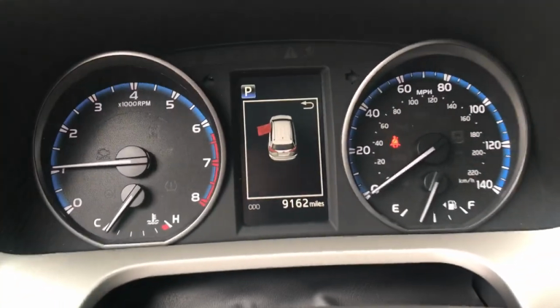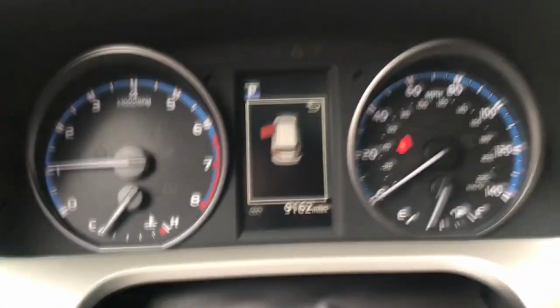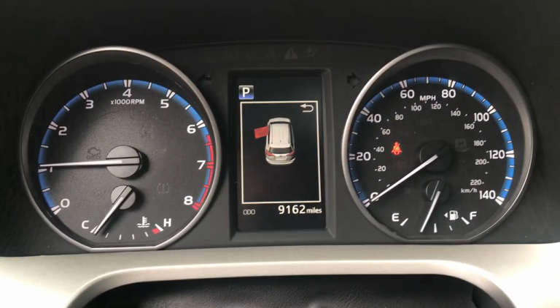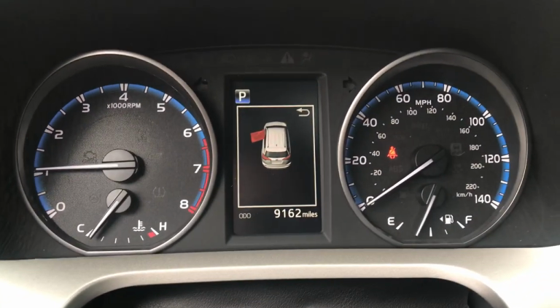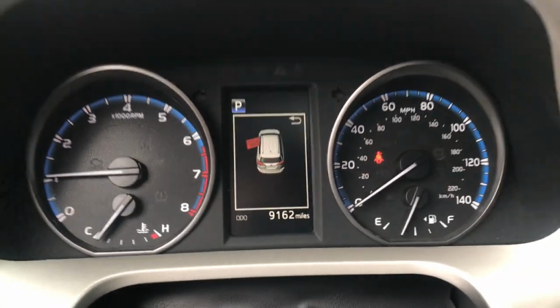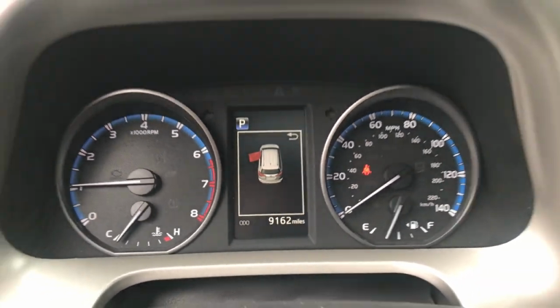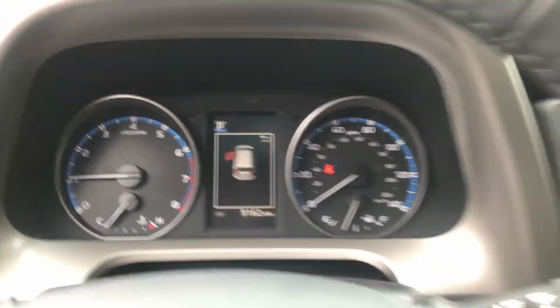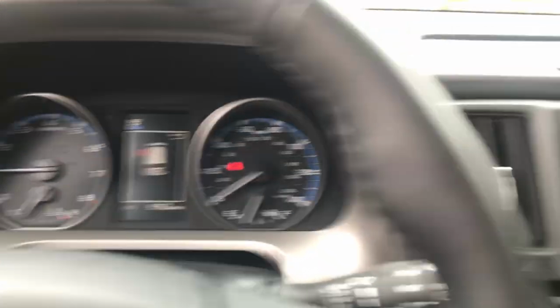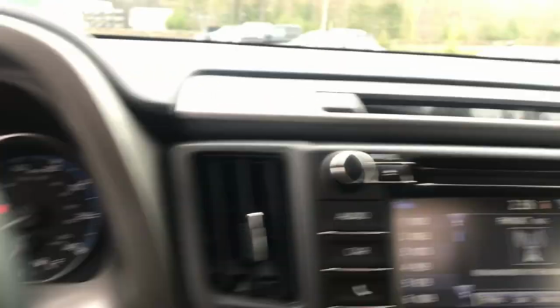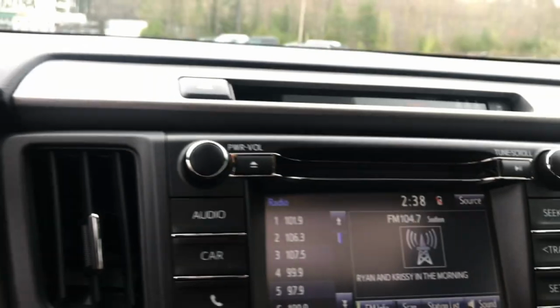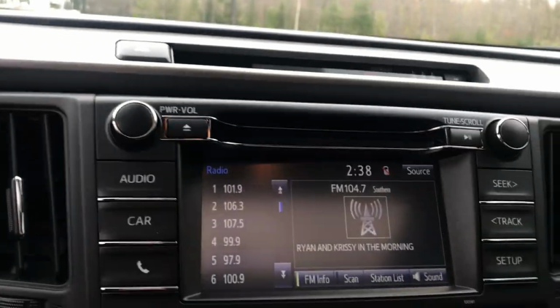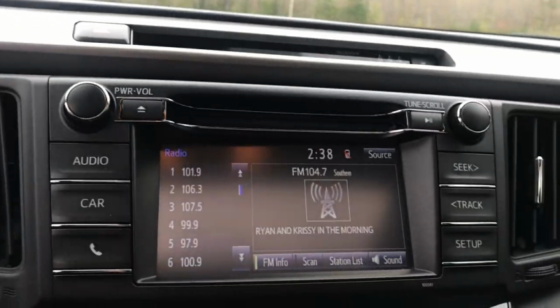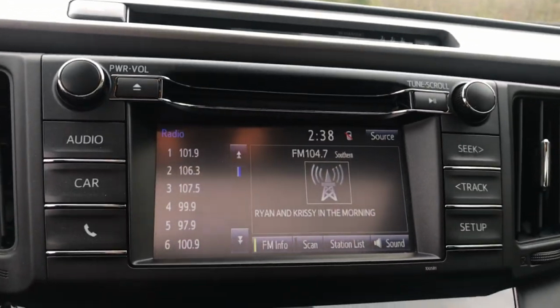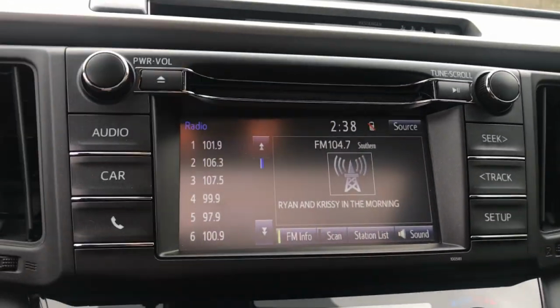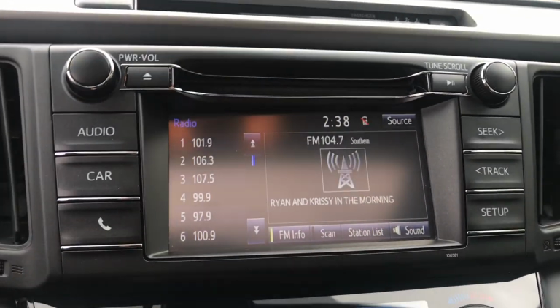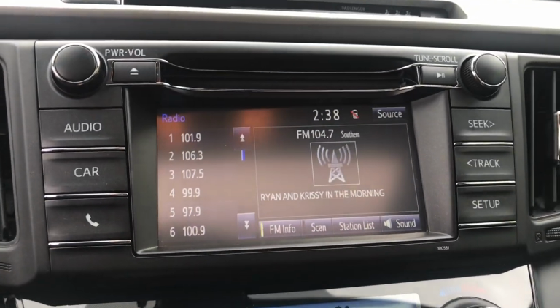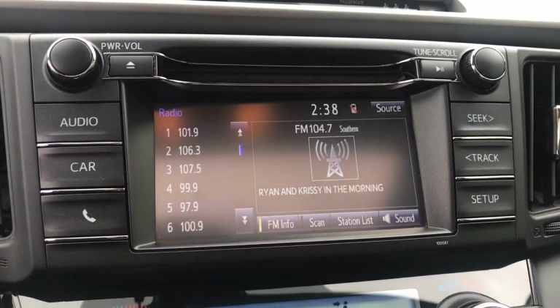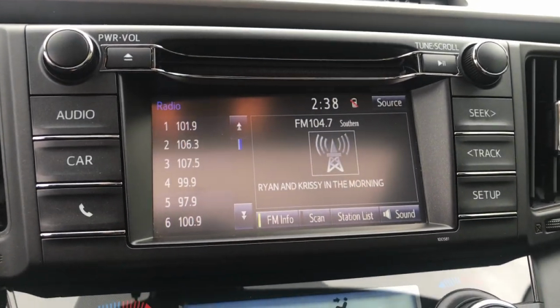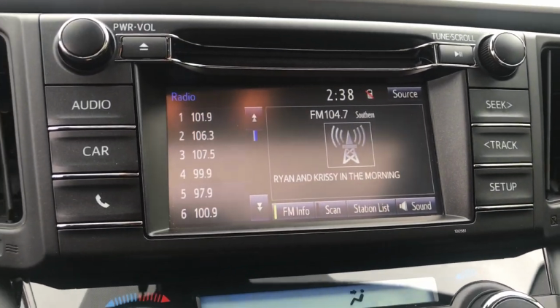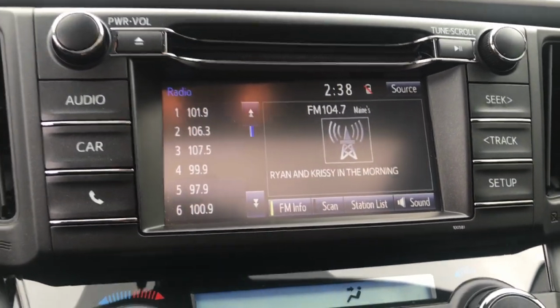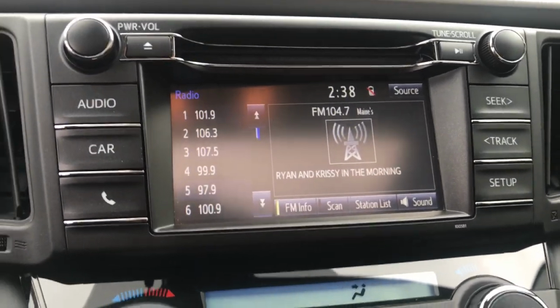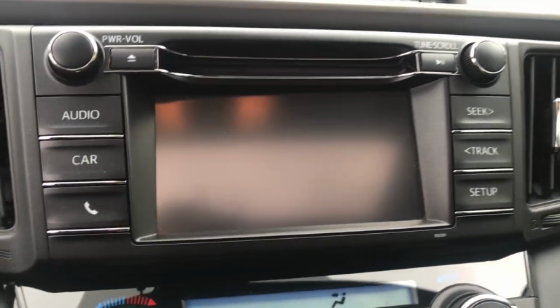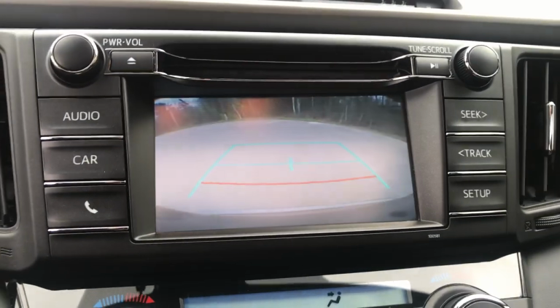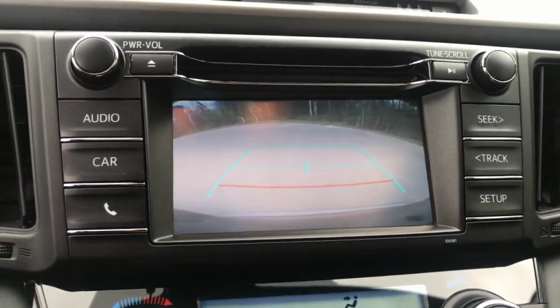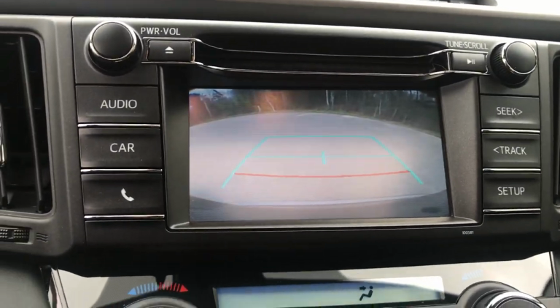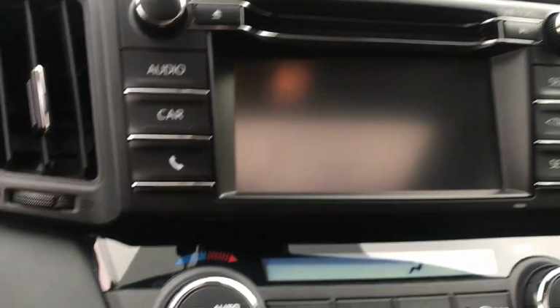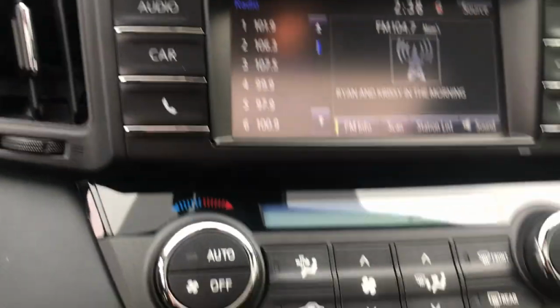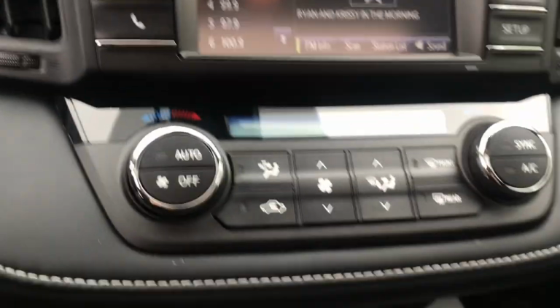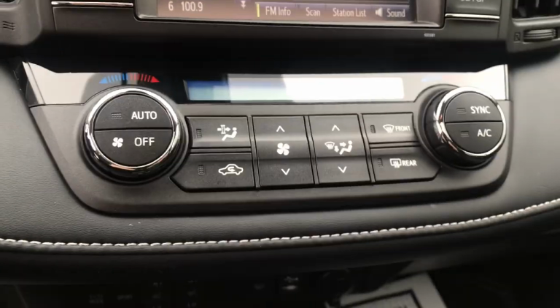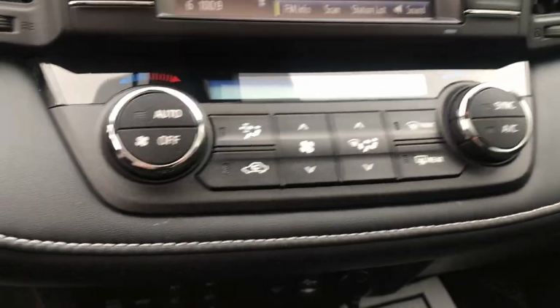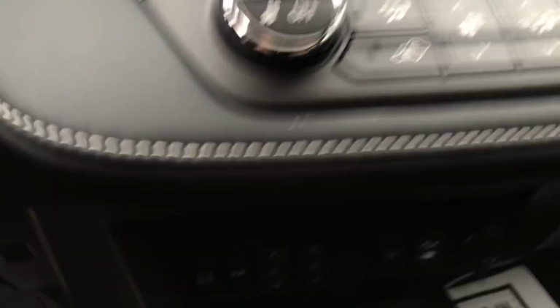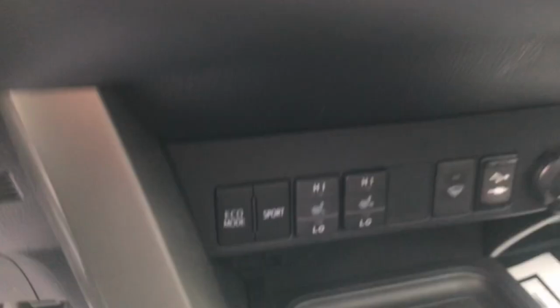Shot of the gauges — 9,162 miles. Your infotainment screen here with your audio system, as well as your Bluetooth and backup camera. Got your climate control functions there.